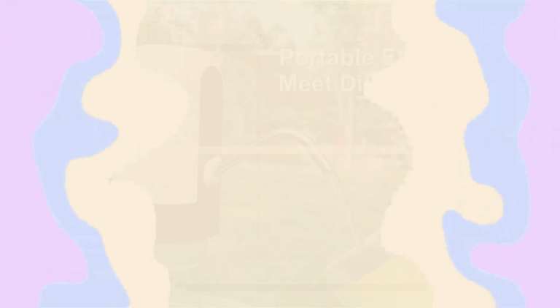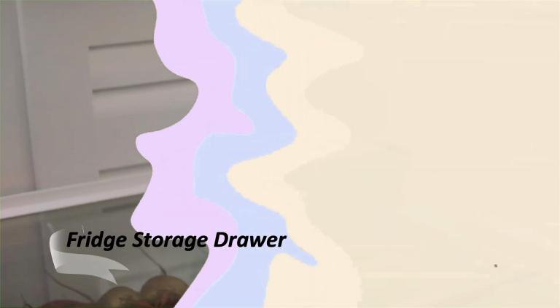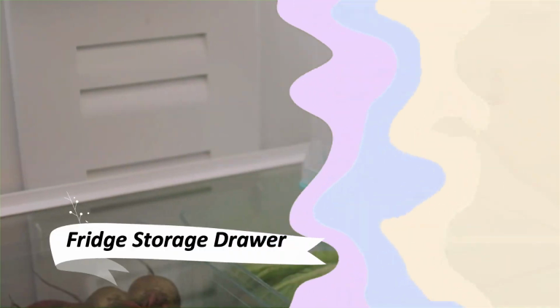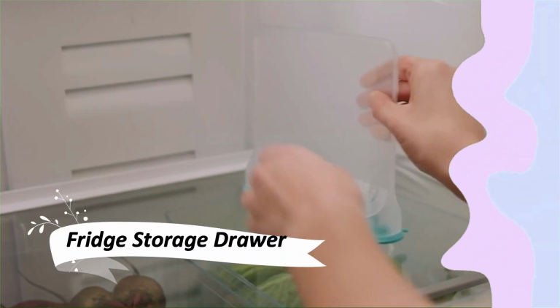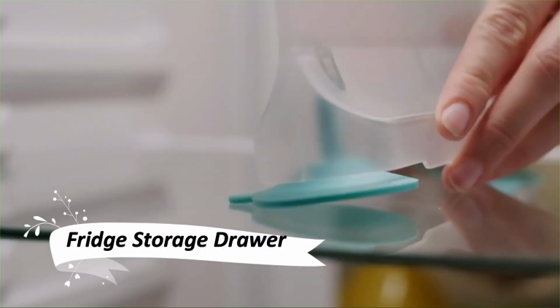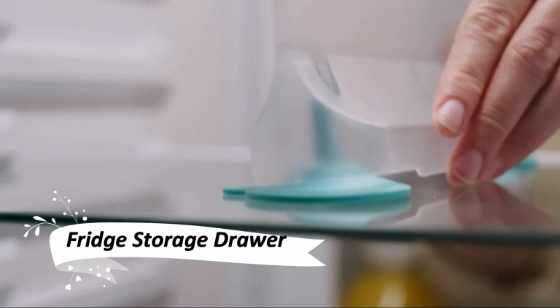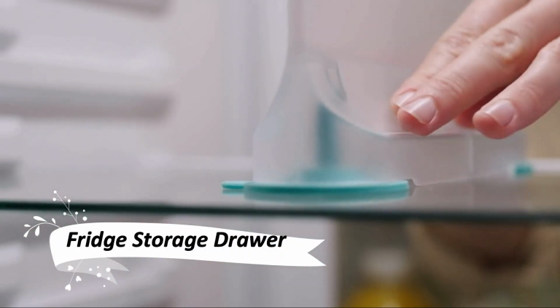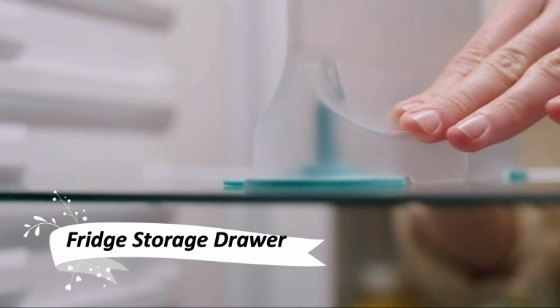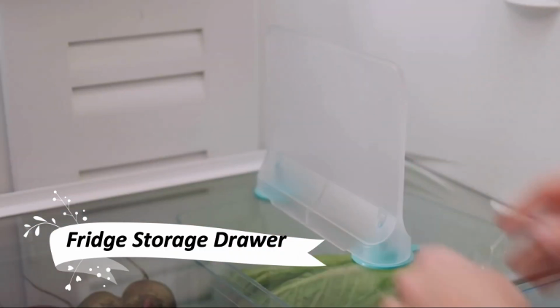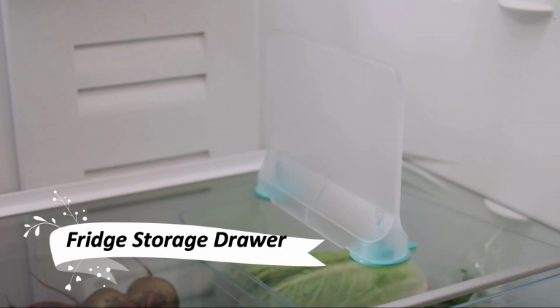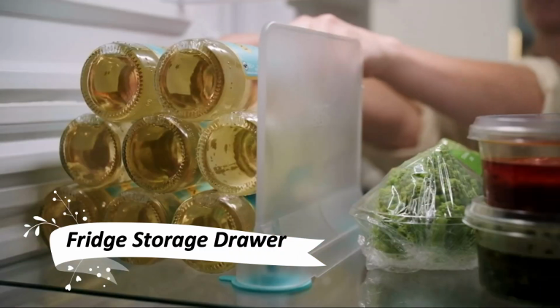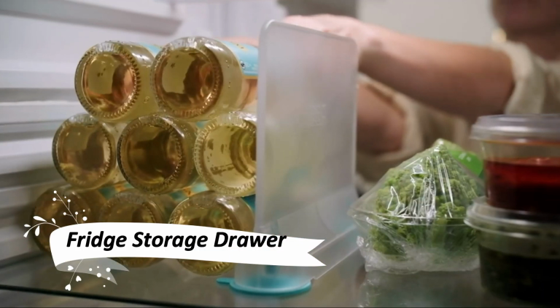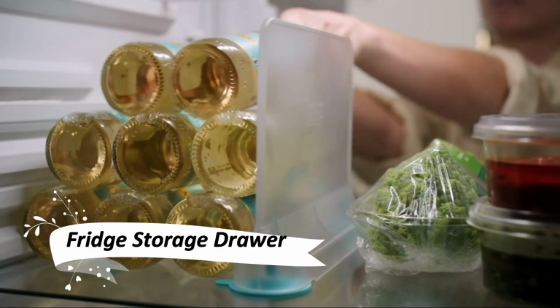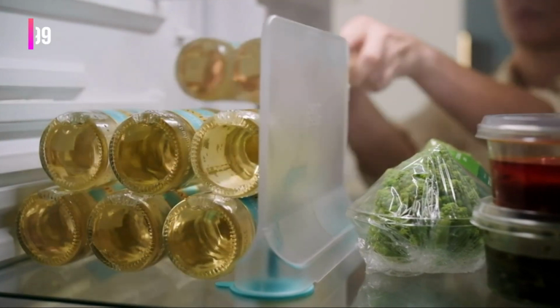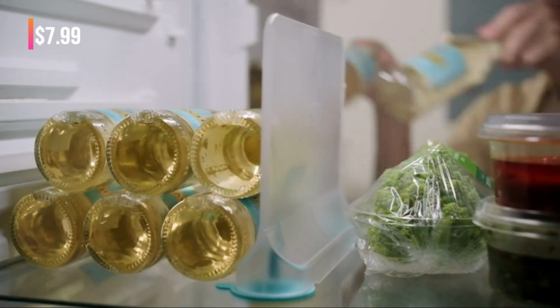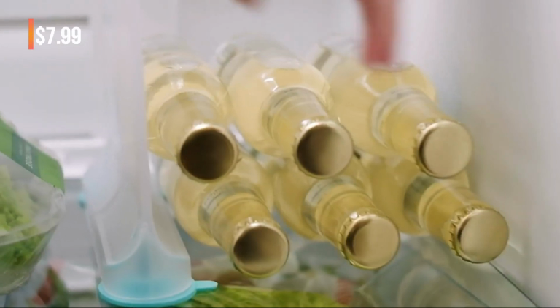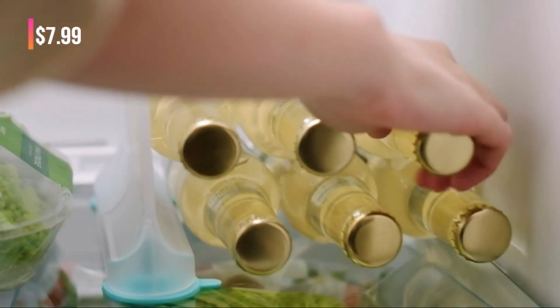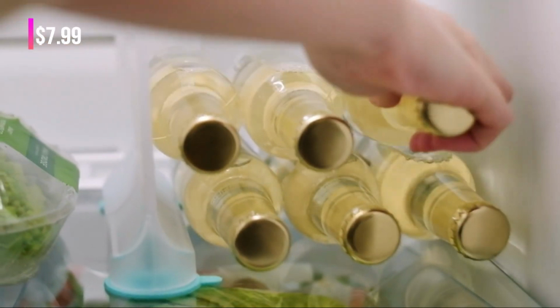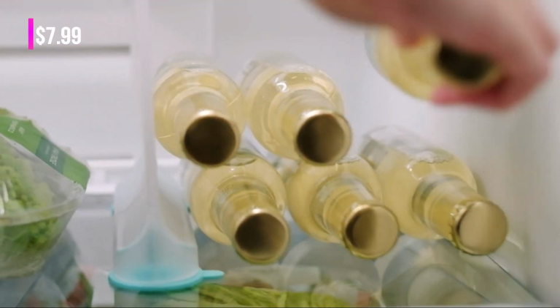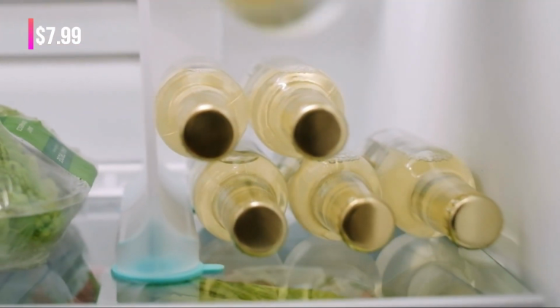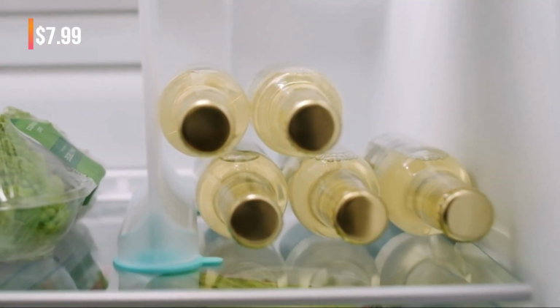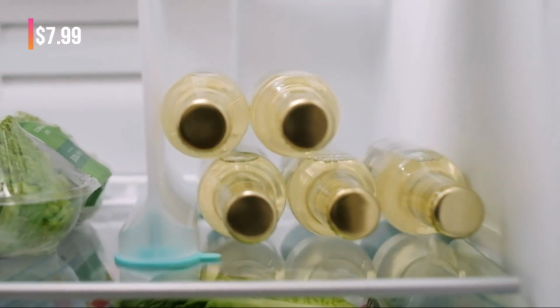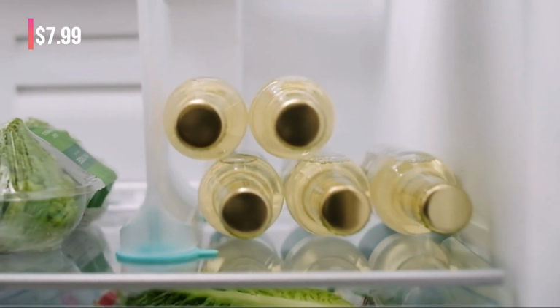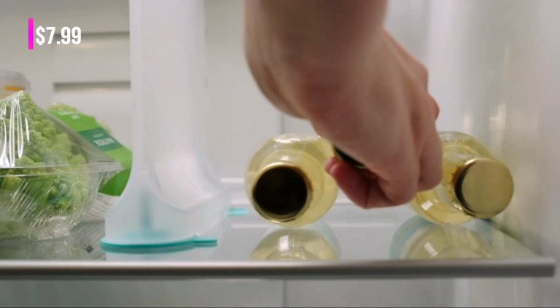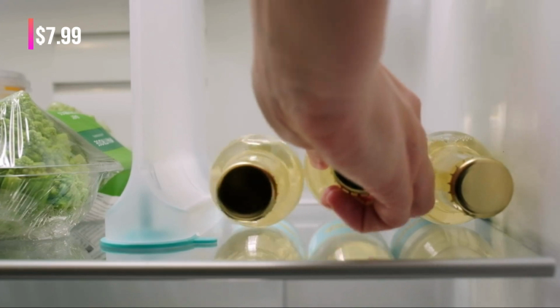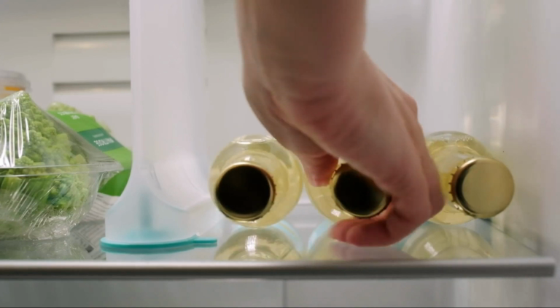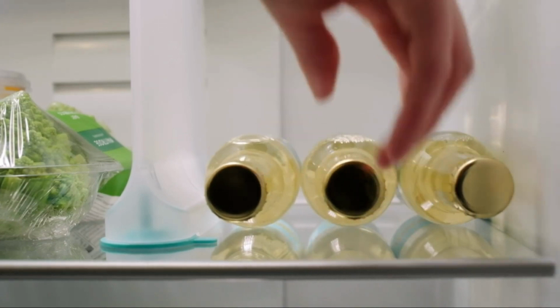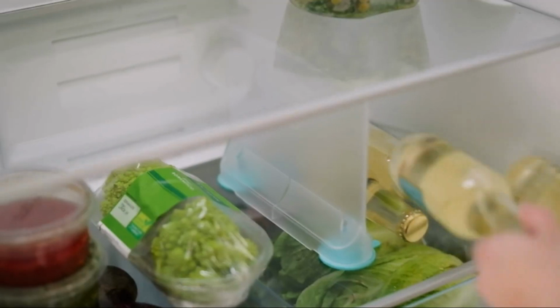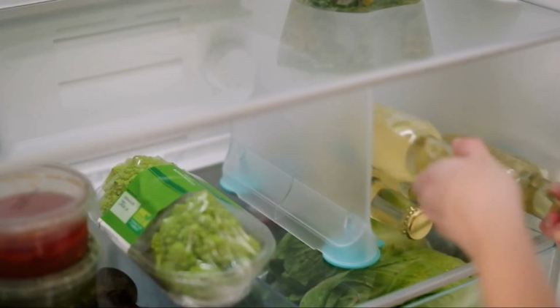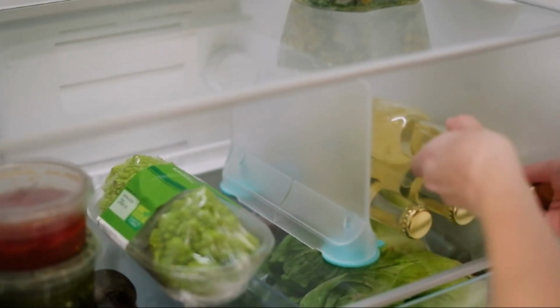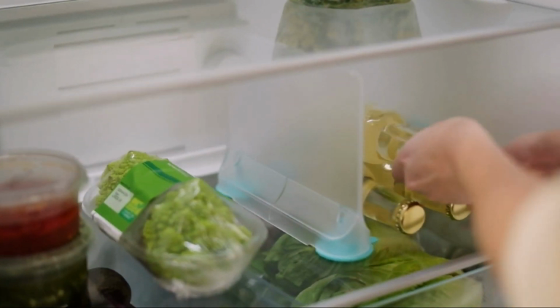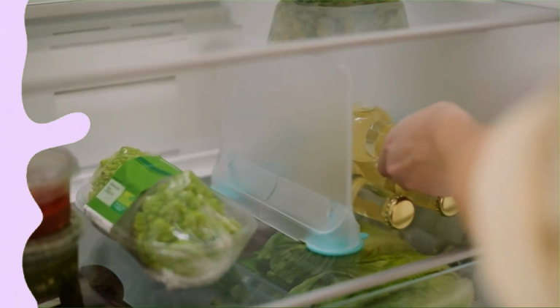This fridge storage drawer is a real space saver. It's perfect for keeping my fridge organized. The effortless installation with handy suction cups means no tools required. Plus, it's easy to clean, which is a big plus for me.